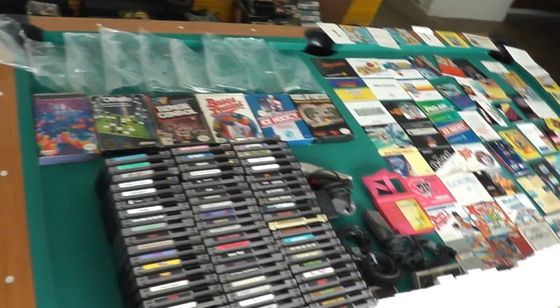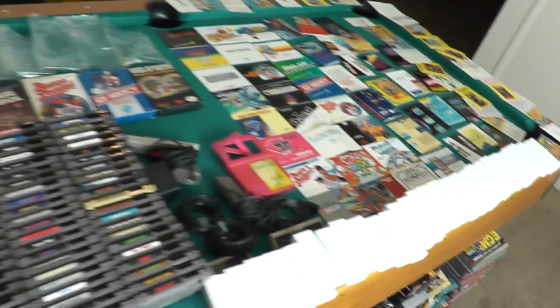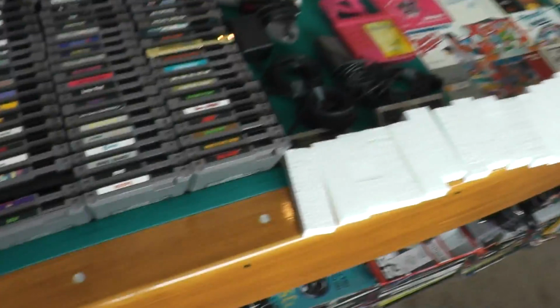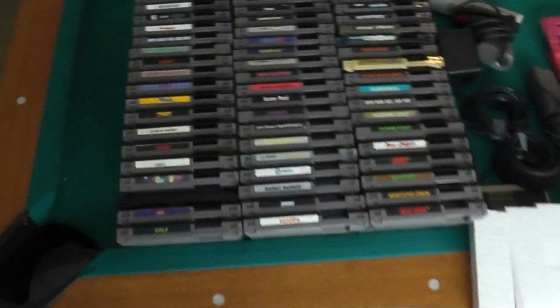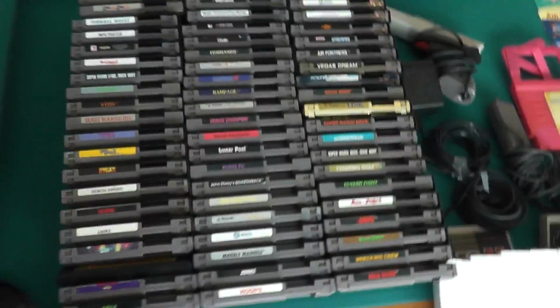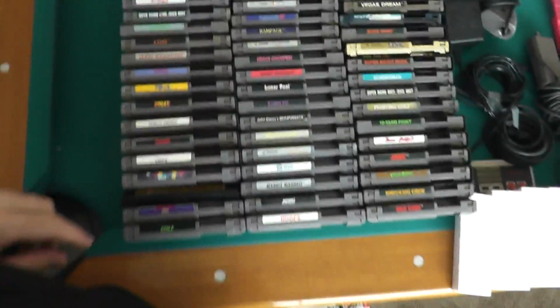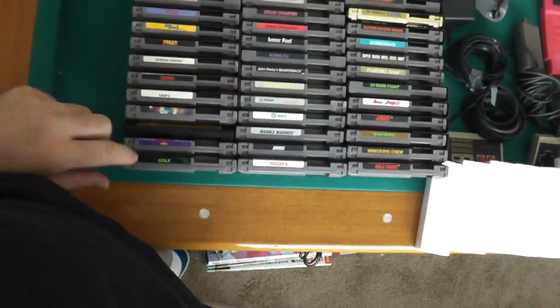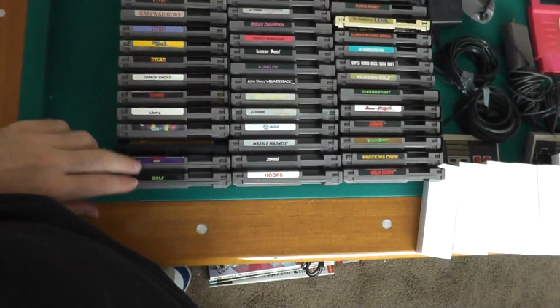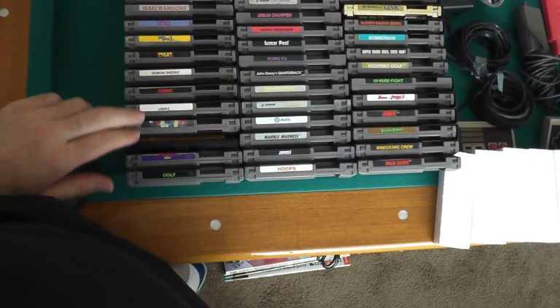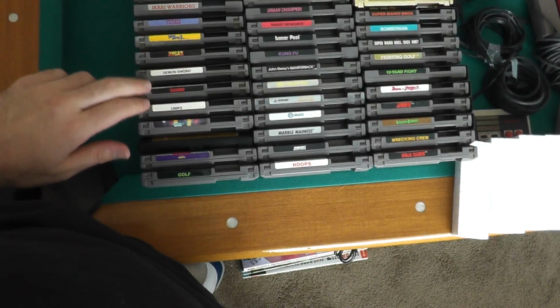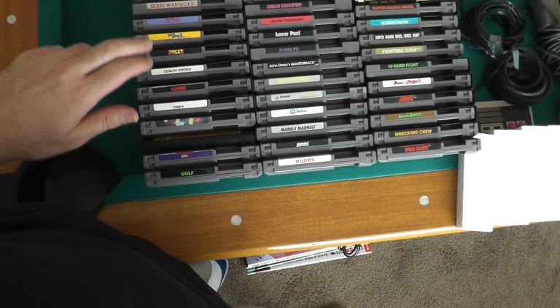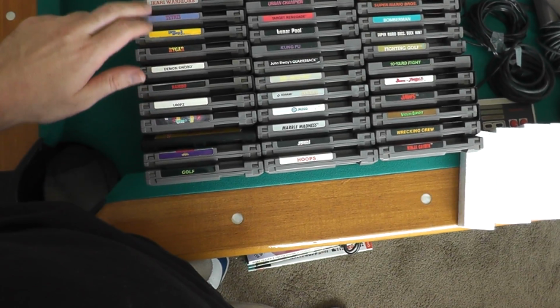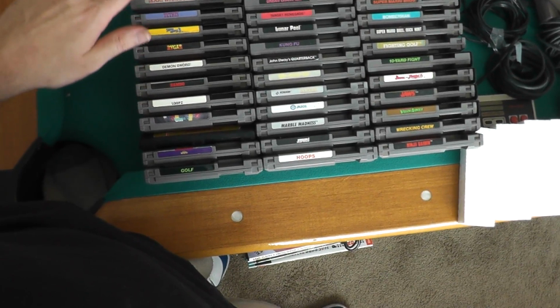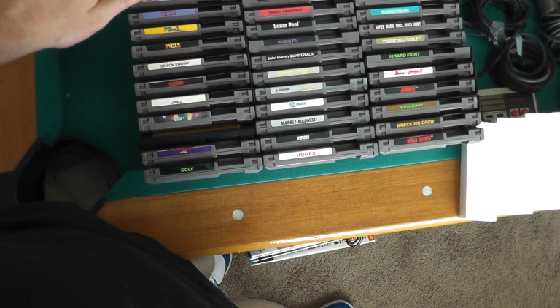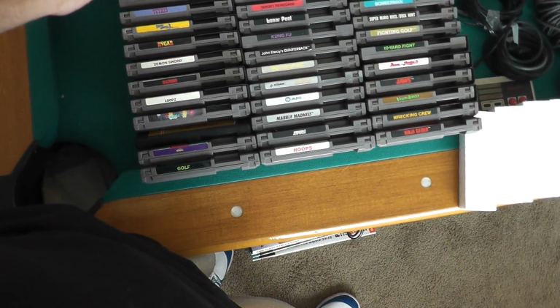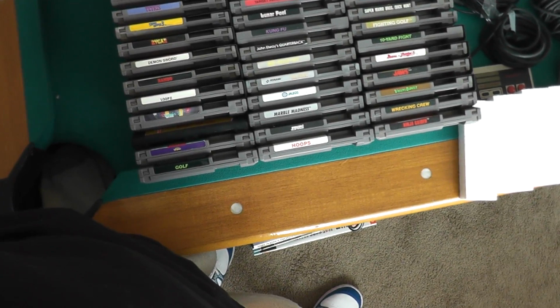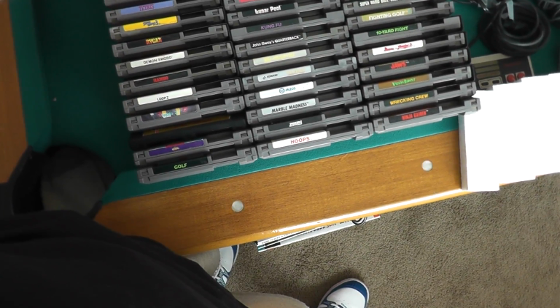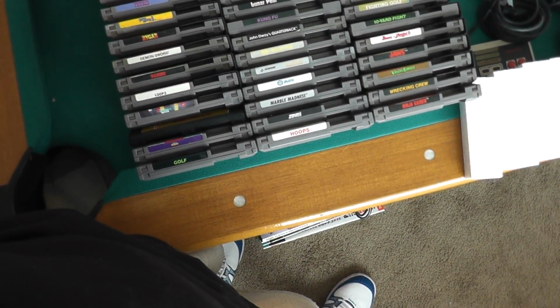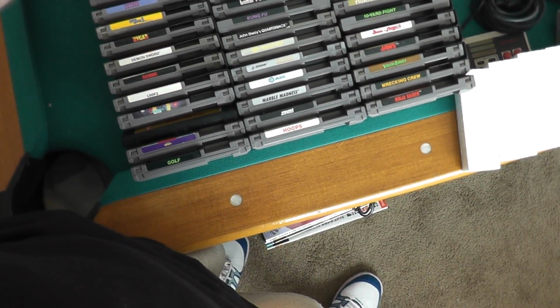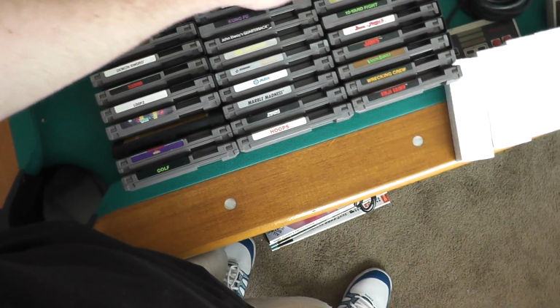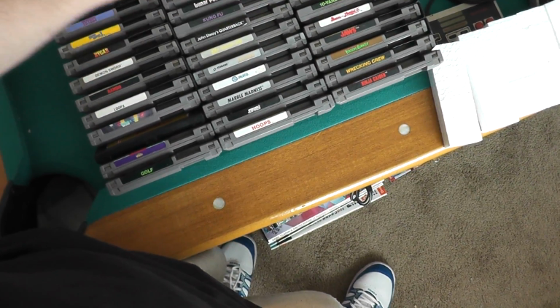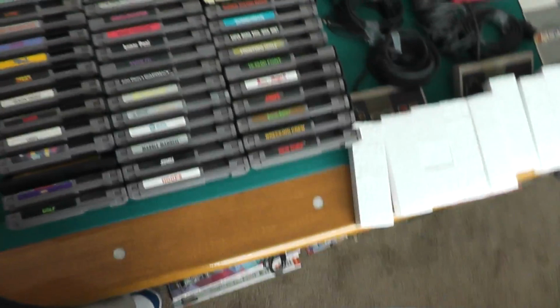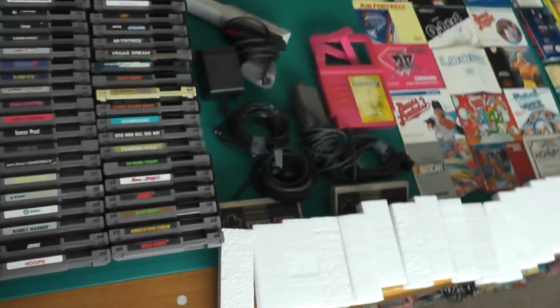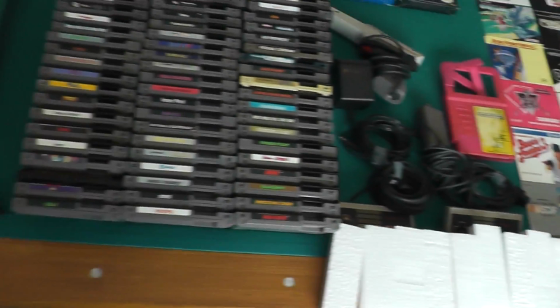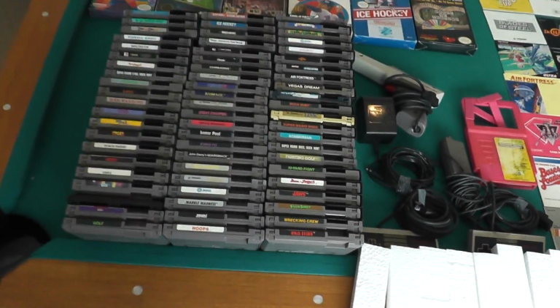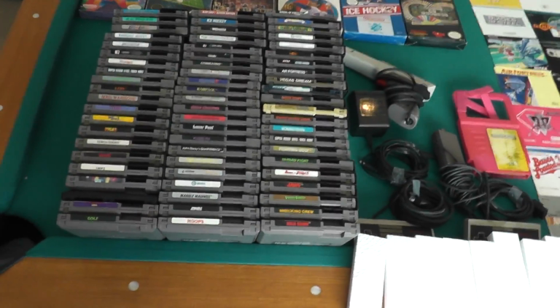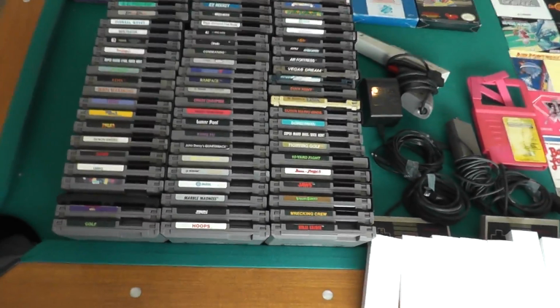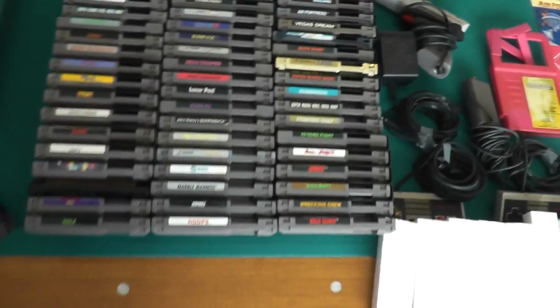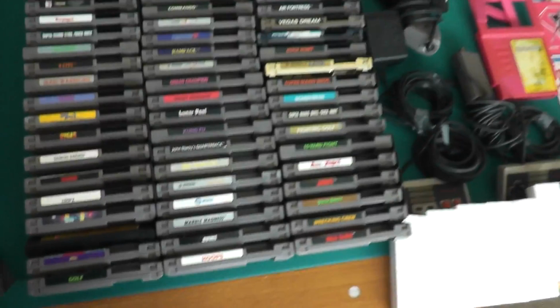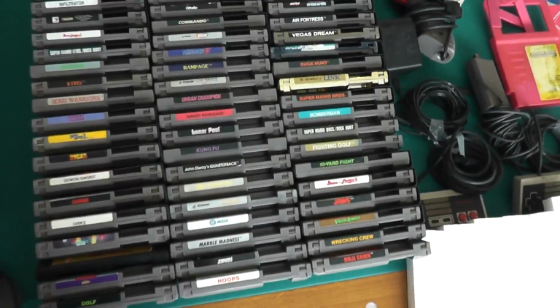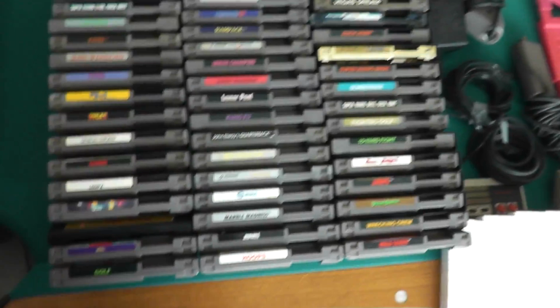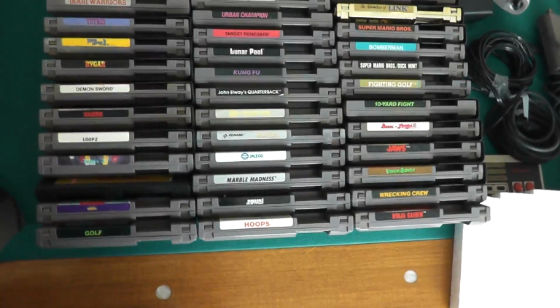I haven't even counted the games, I guess I'll do that now. 2, 4, 6, 8, 12, 14, 16, 18, 20, 40, 60 — there's over 60 games here, and there's a lot of good games in here.